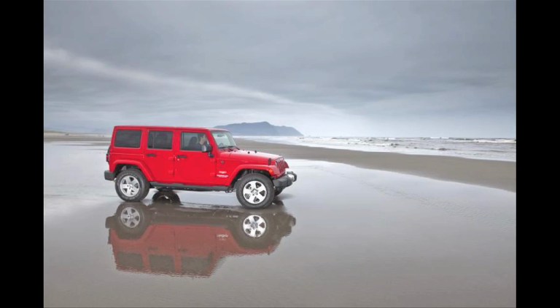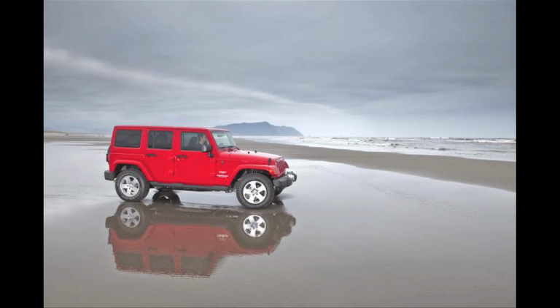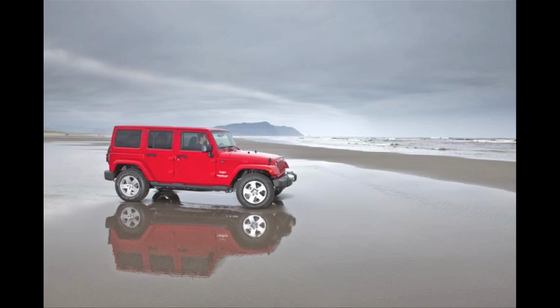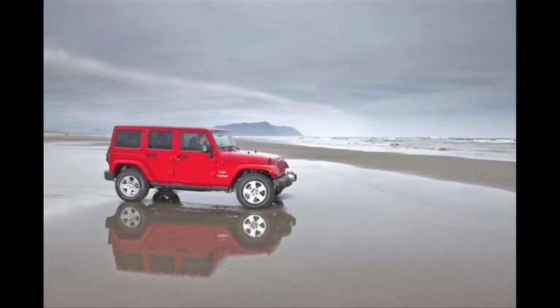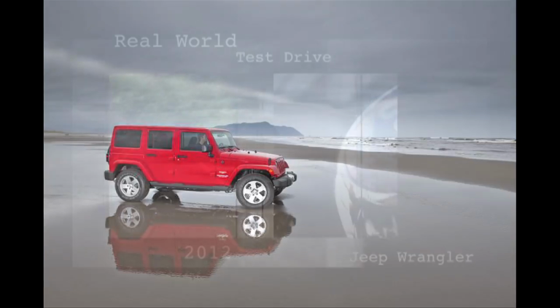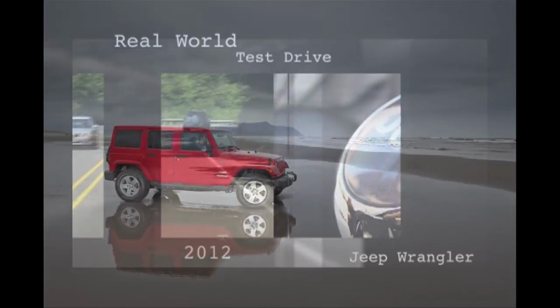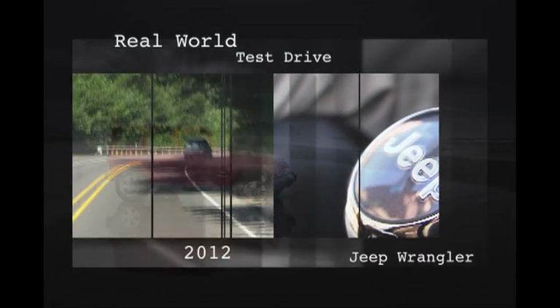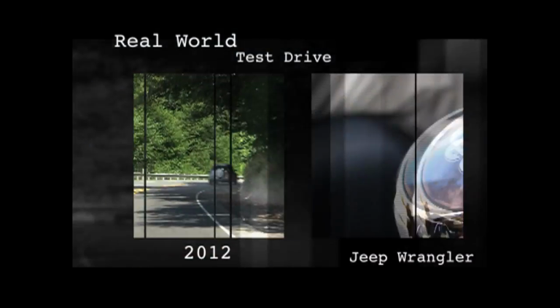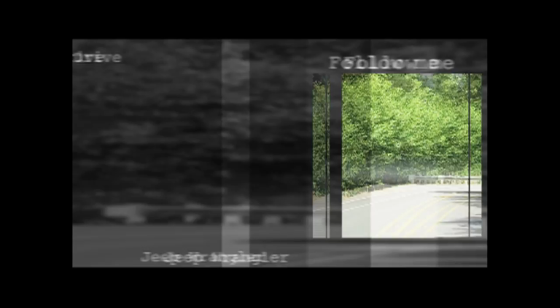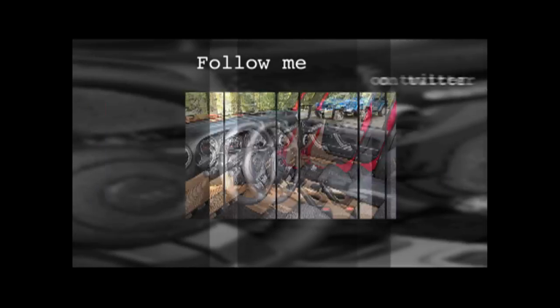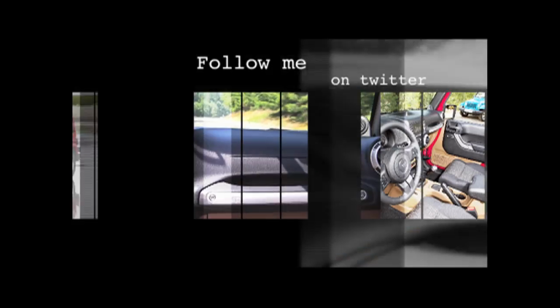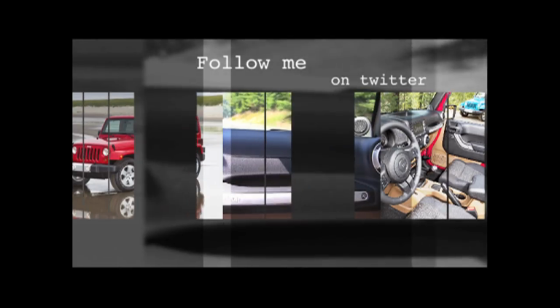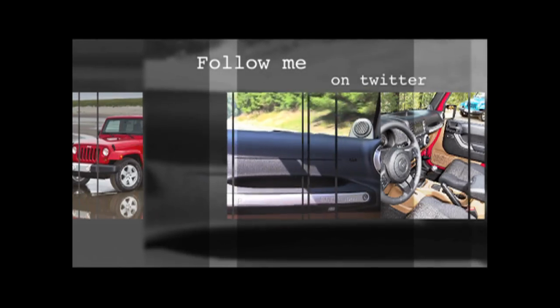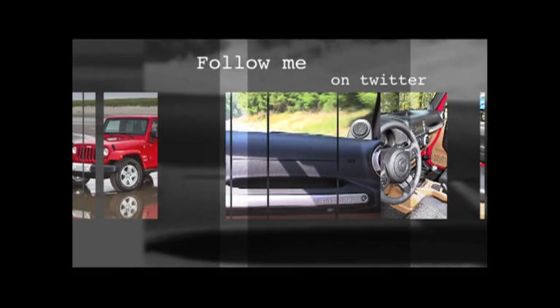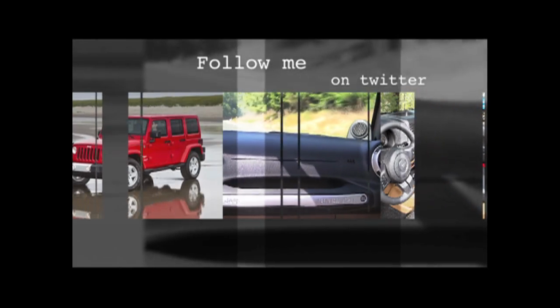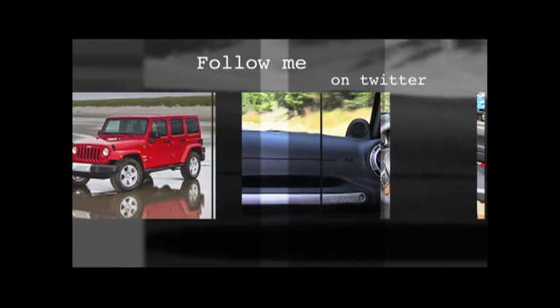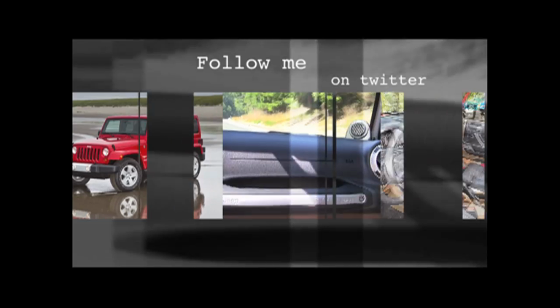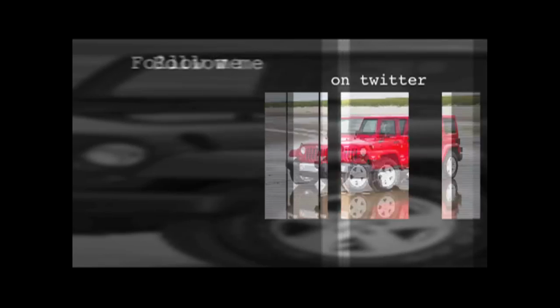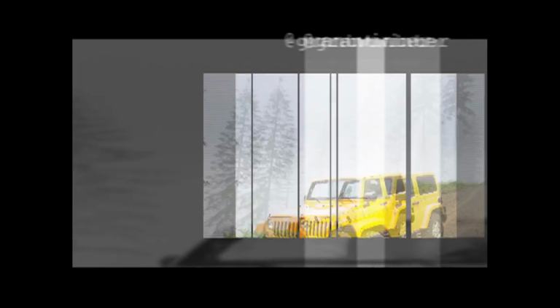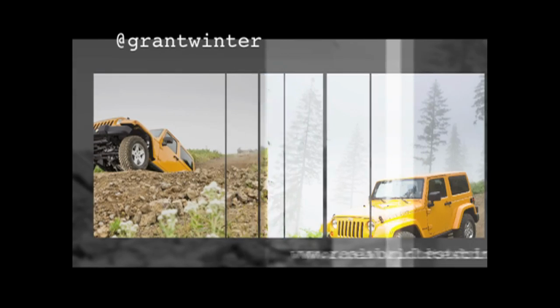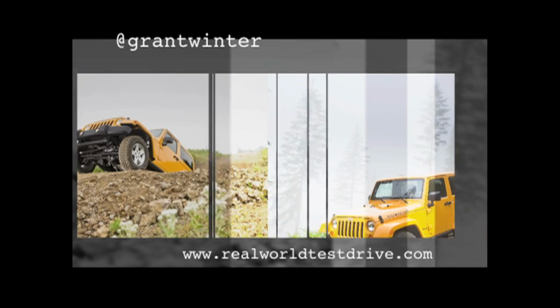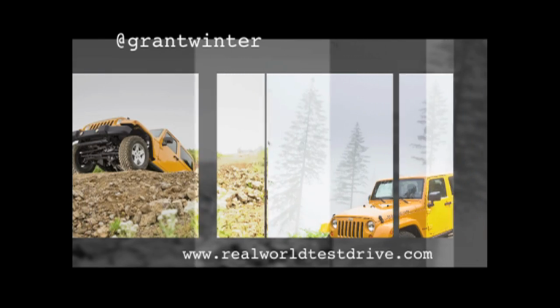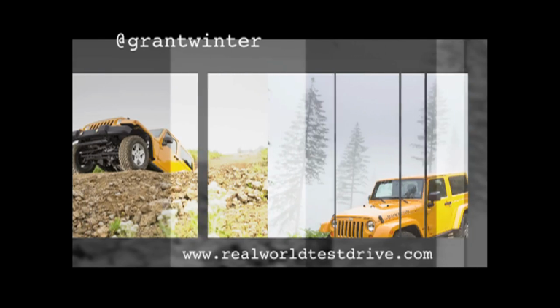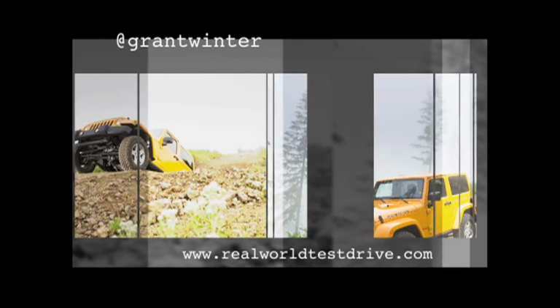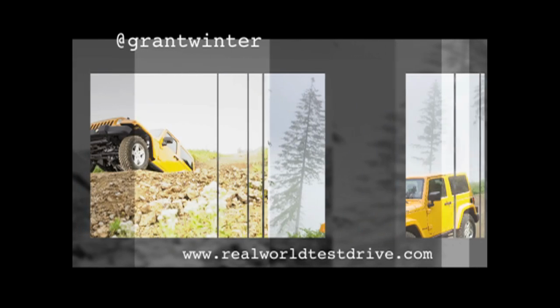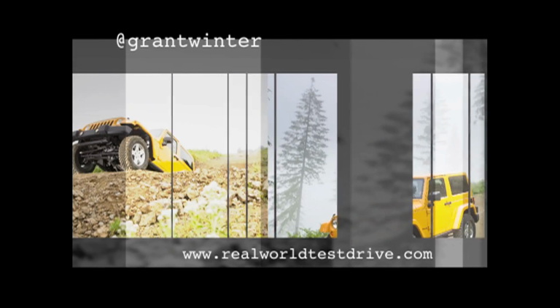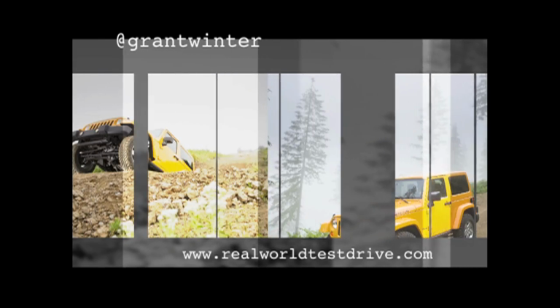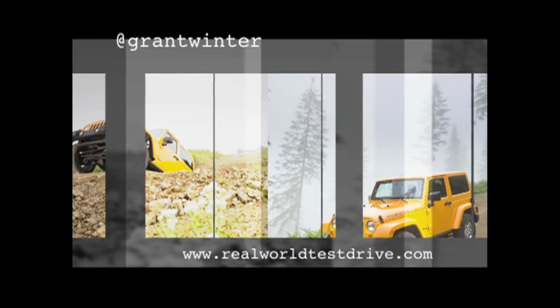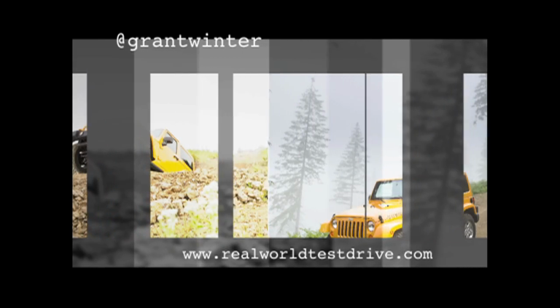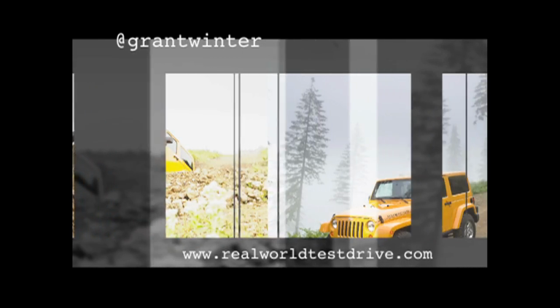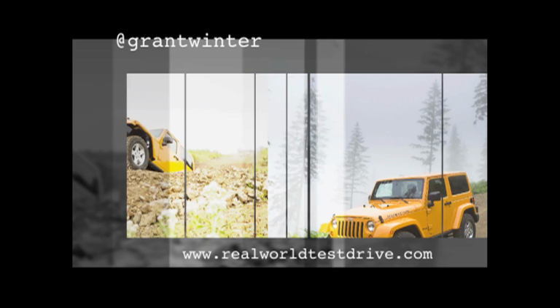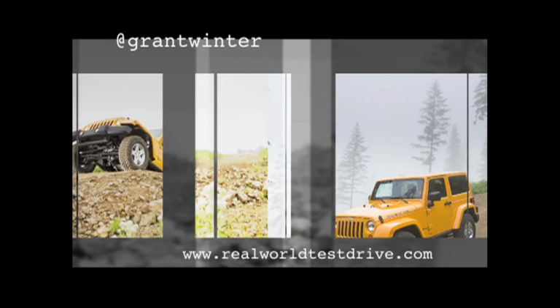All Jeep Wranglers sold around the world are made in Ohio. In Portland, Oregon, I'm Grant Winter reporting for a Real World Test Drive.